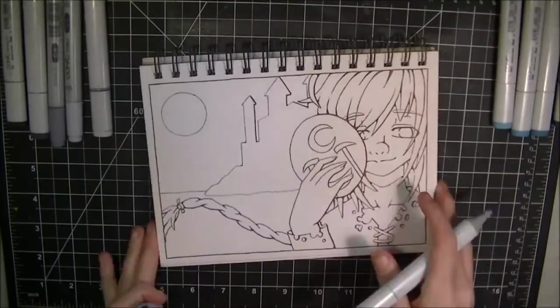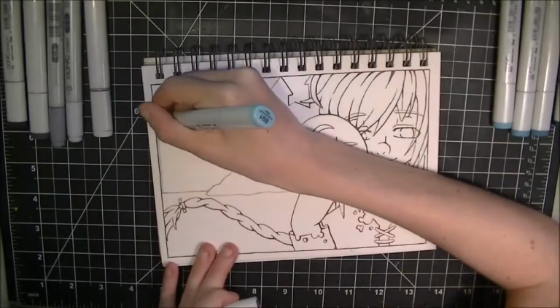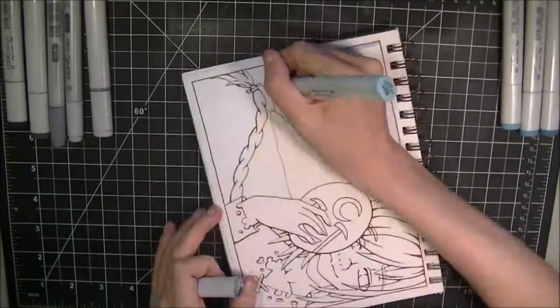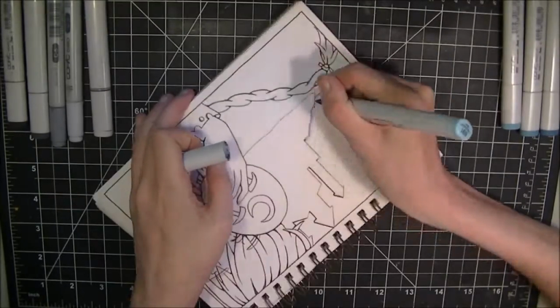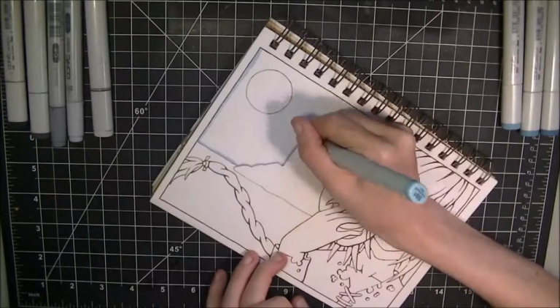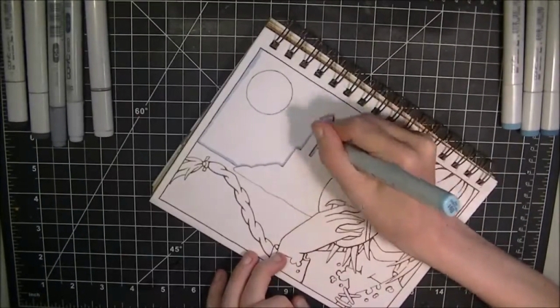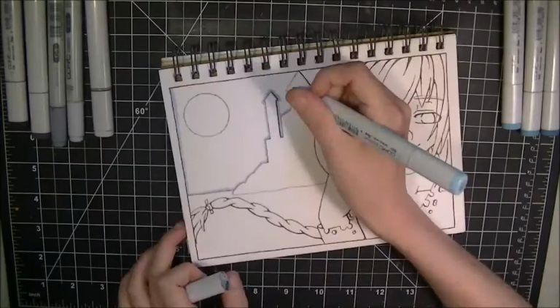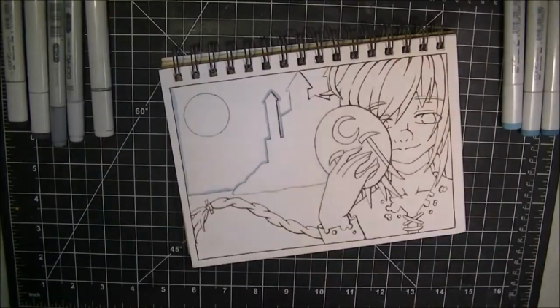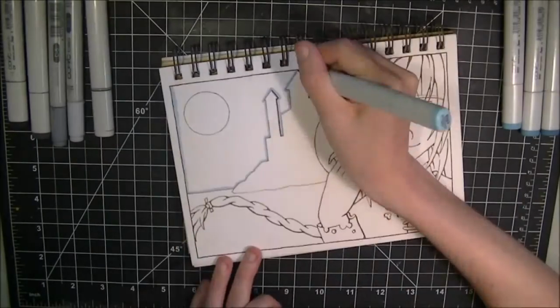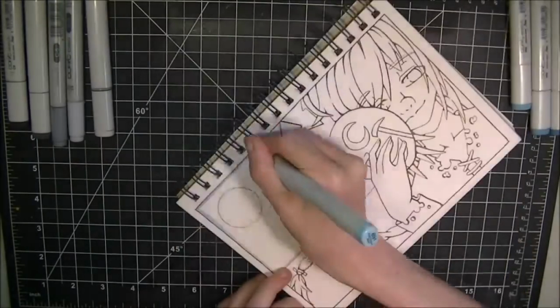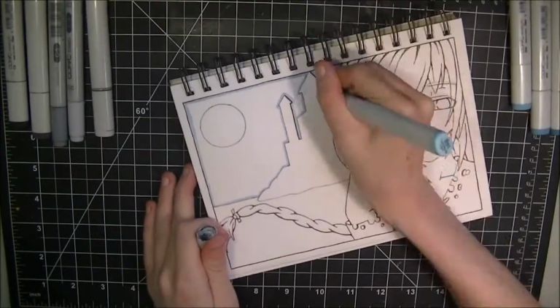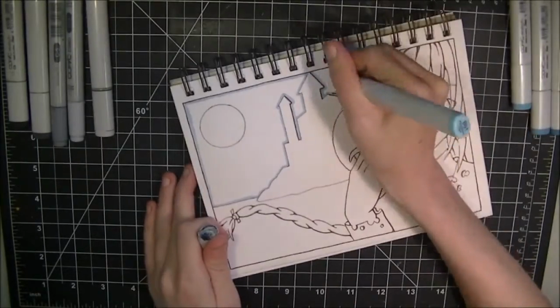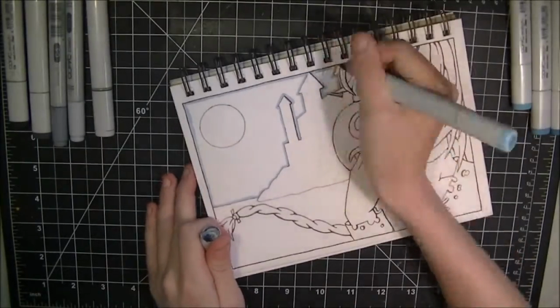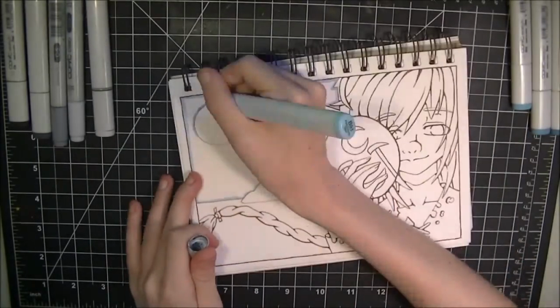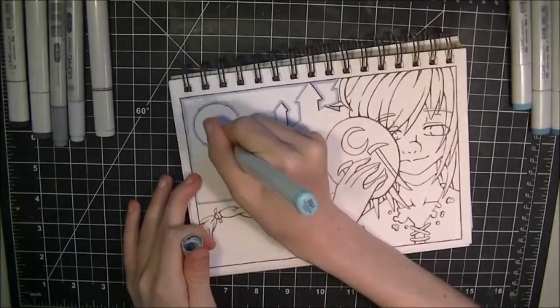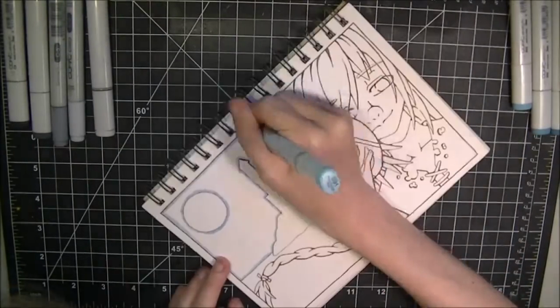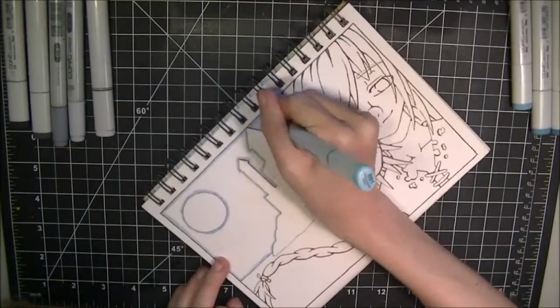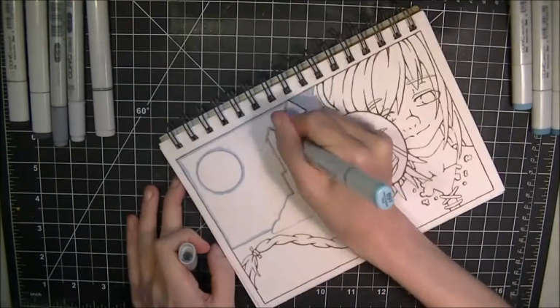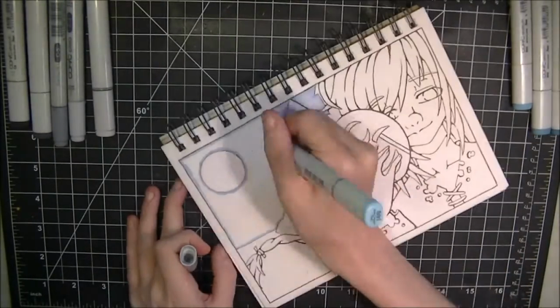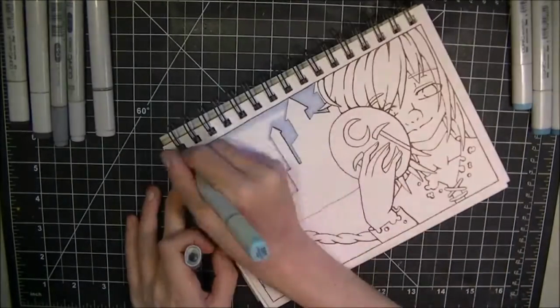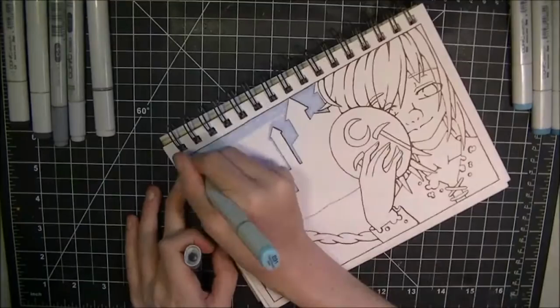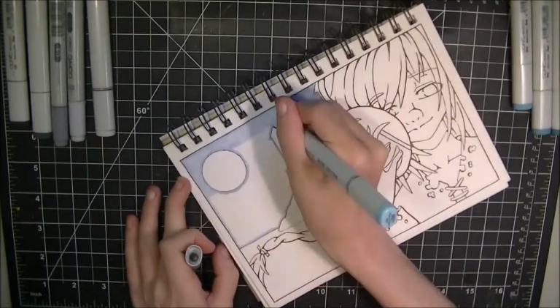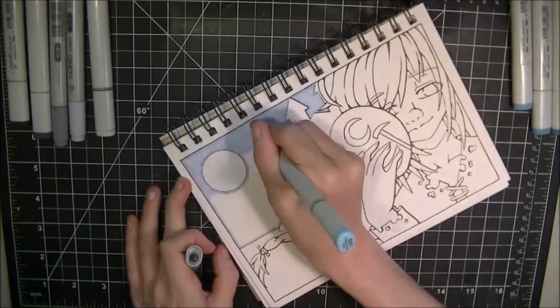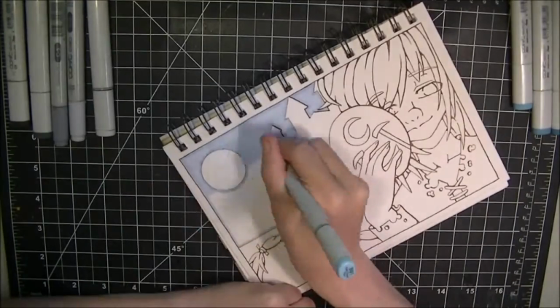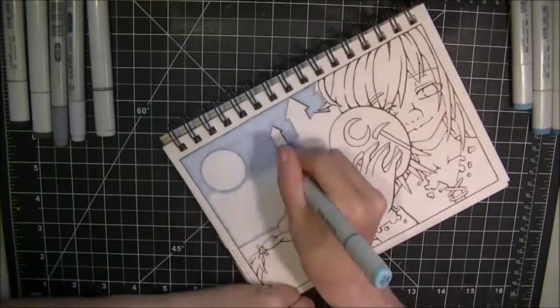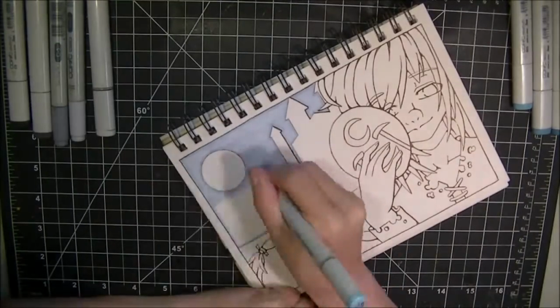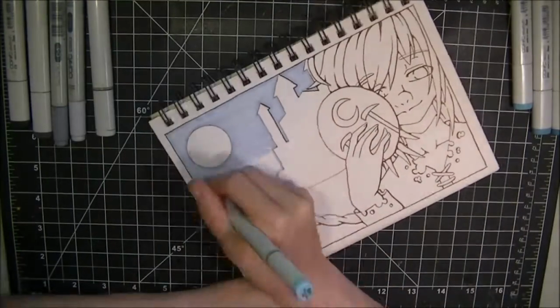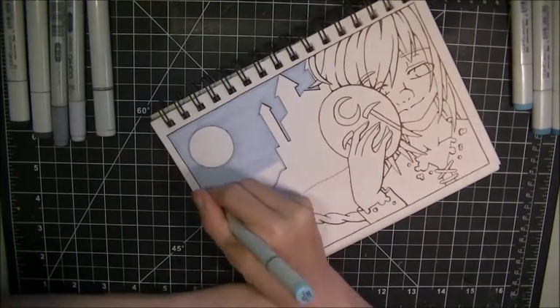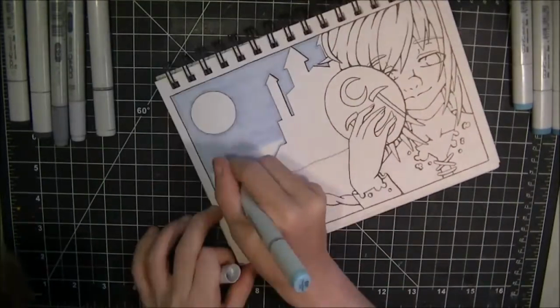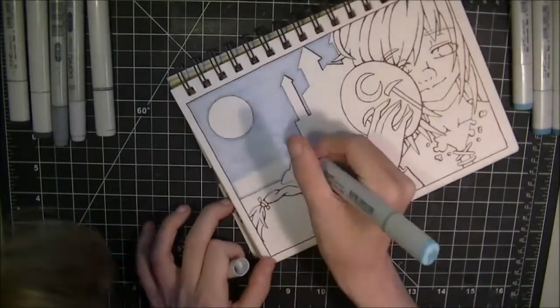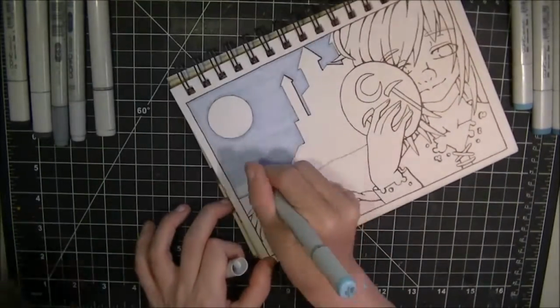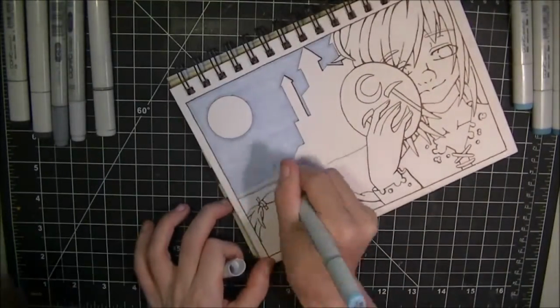Hey guys, Lone here, and for this week's video, I am finishing the picture that I started with the Neopika review, so check that out if you guys haven't.